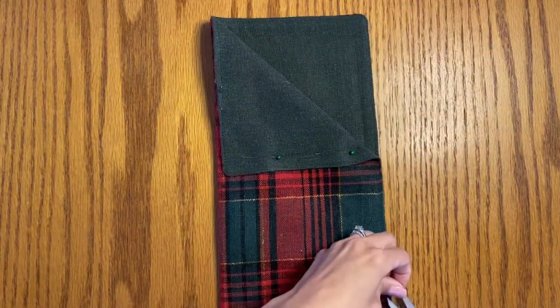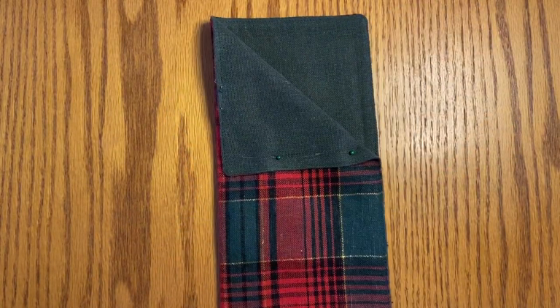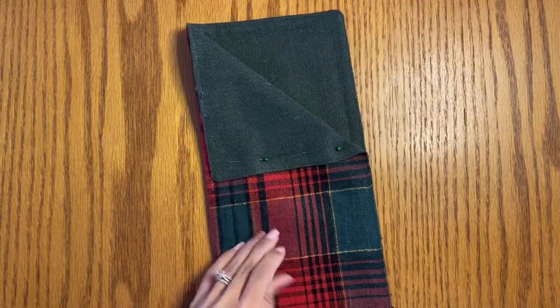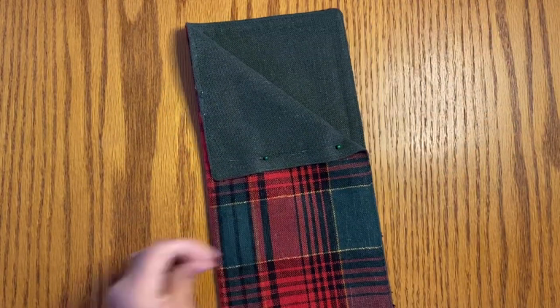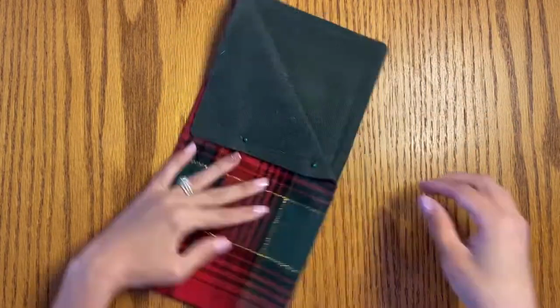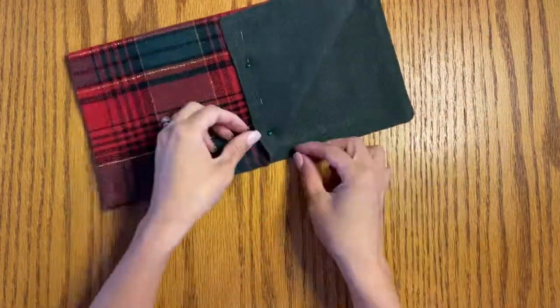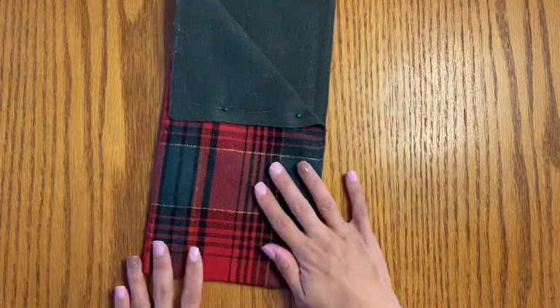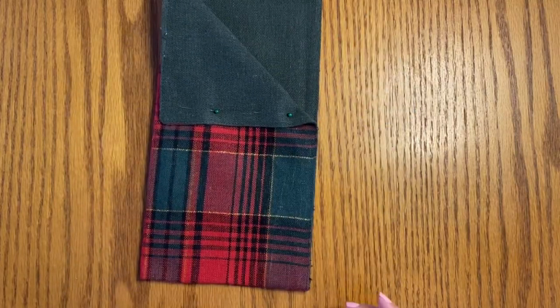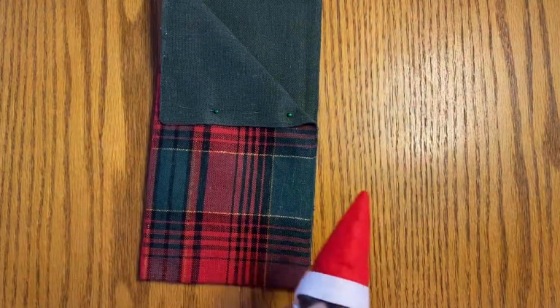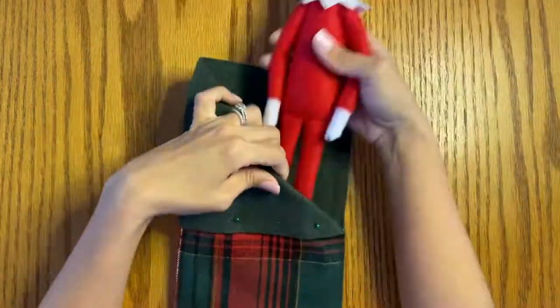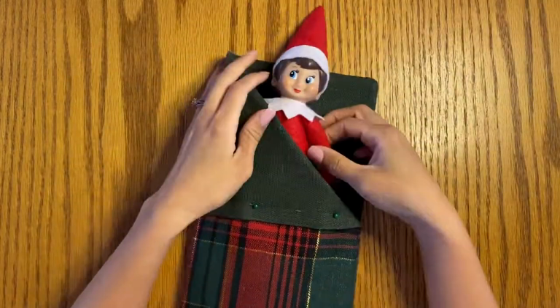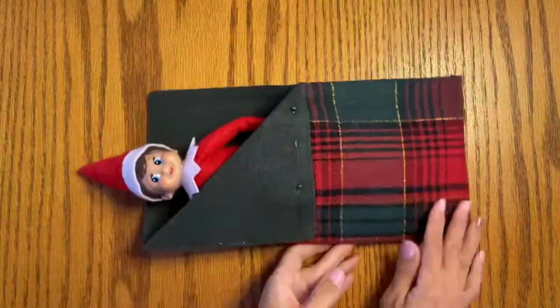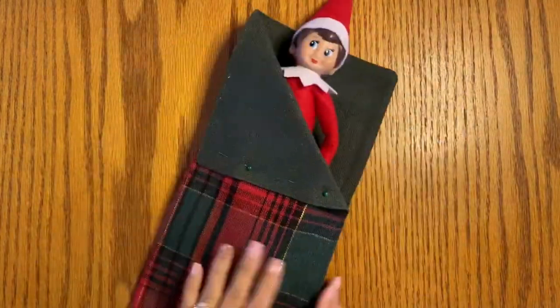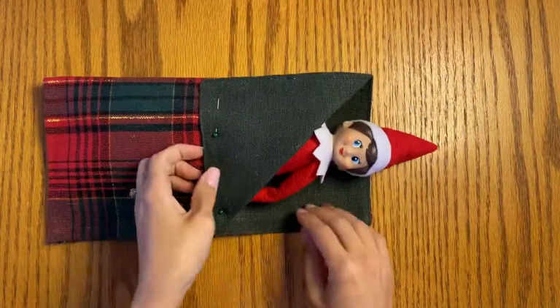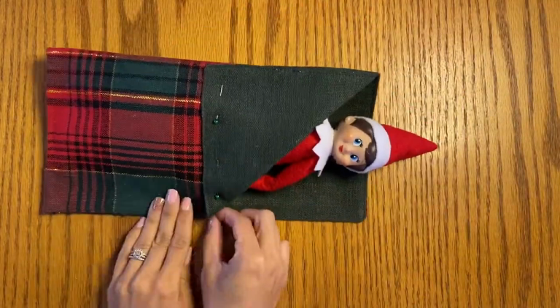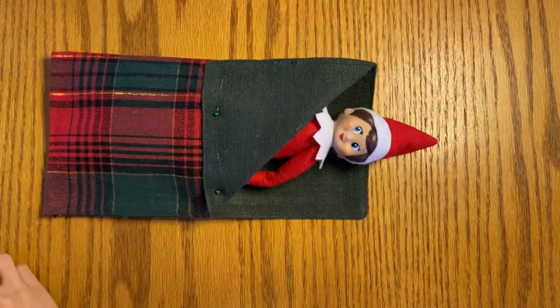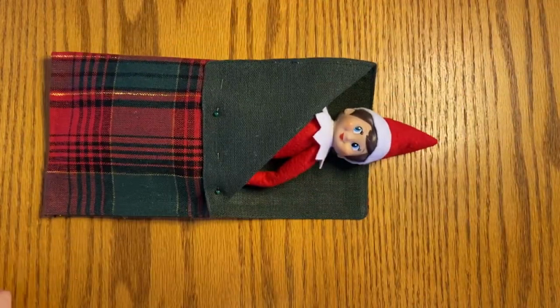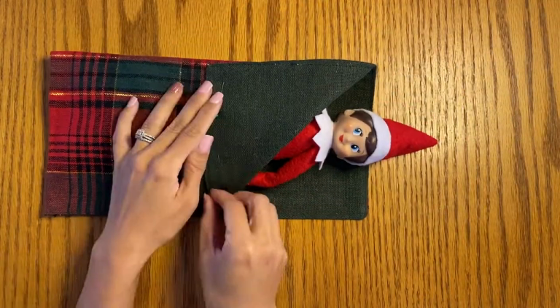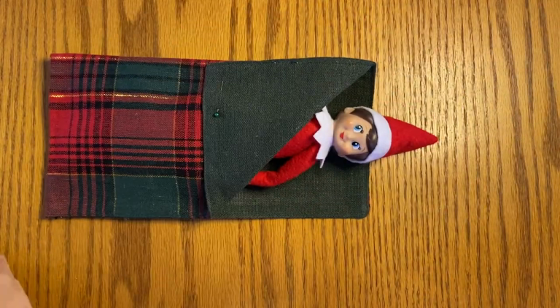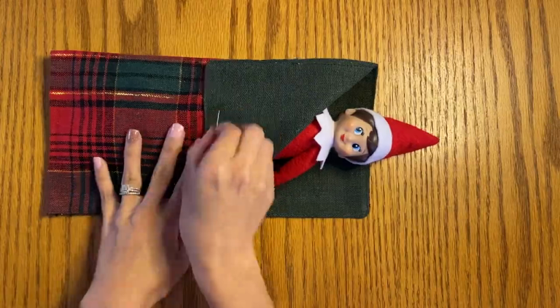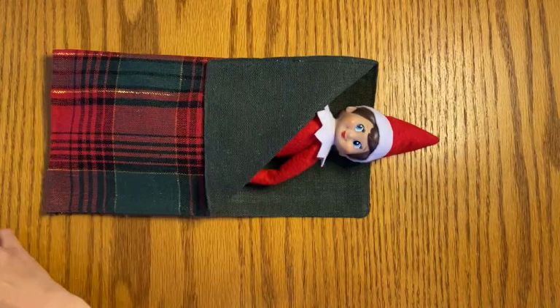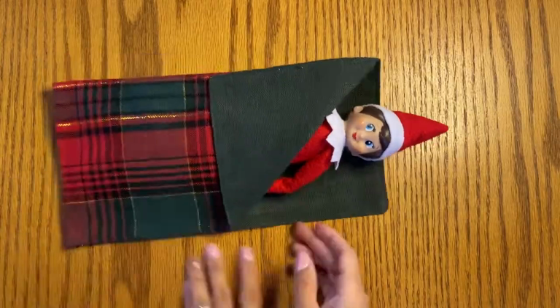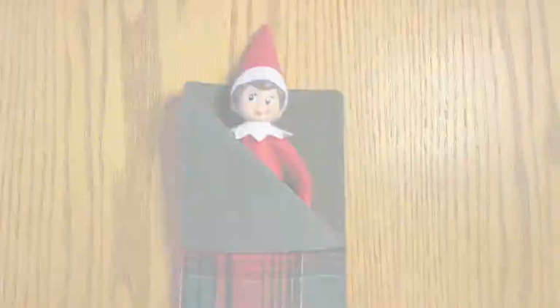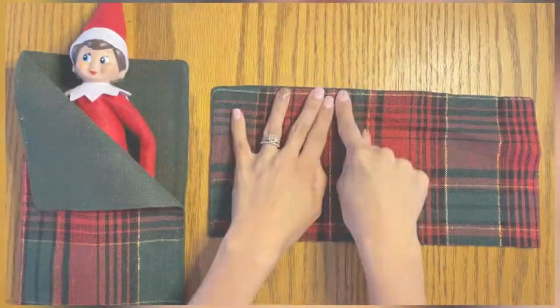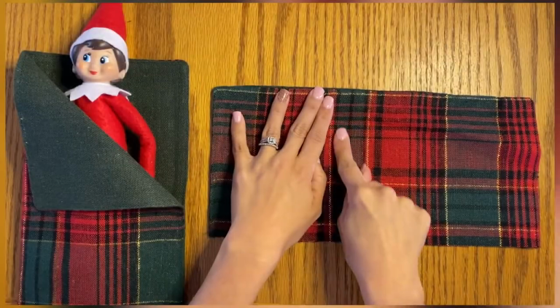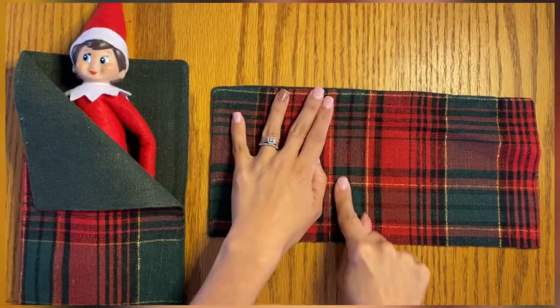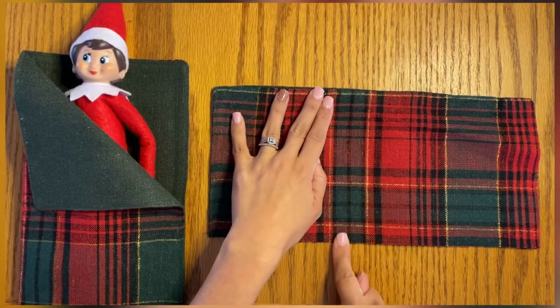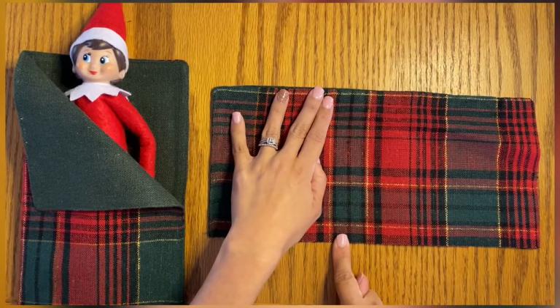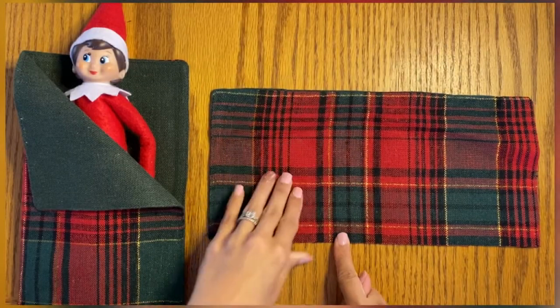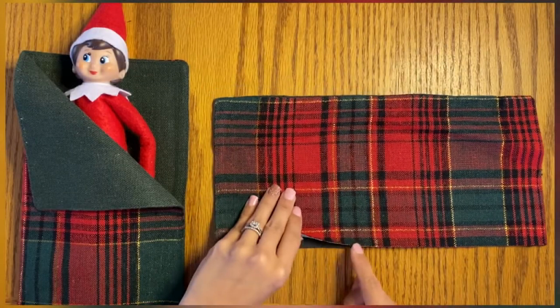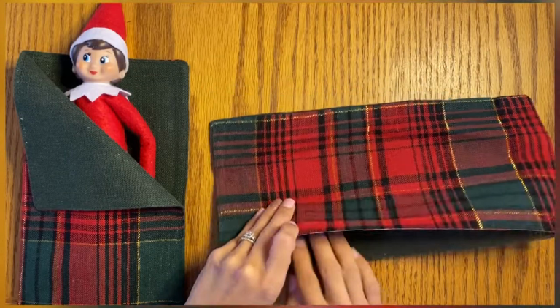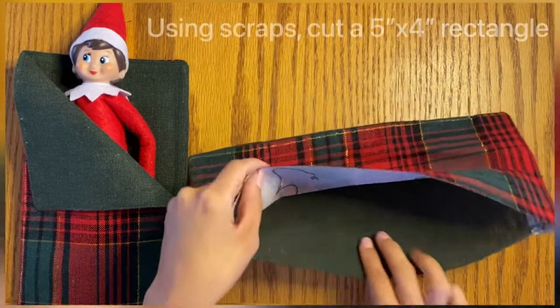And that's it — that's all there is to it. You can use this method with any type of fabric placemat; it does not have to be holiday themed. If you can't find a holiday one, it's not a big deal.